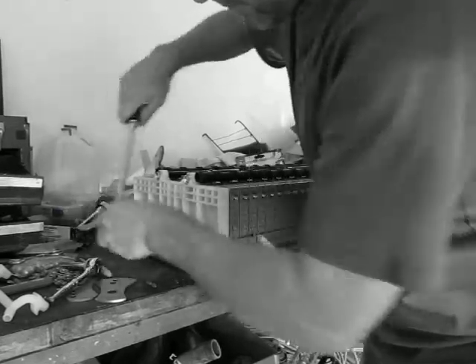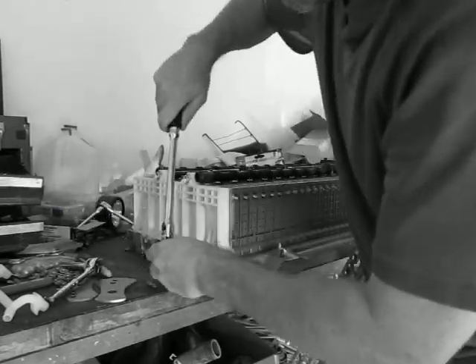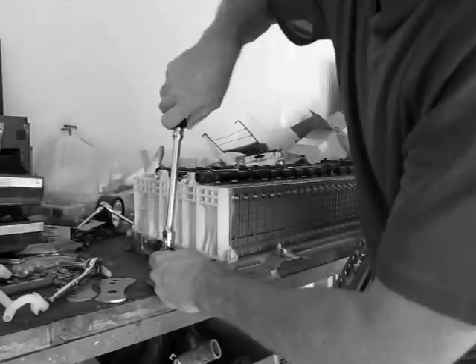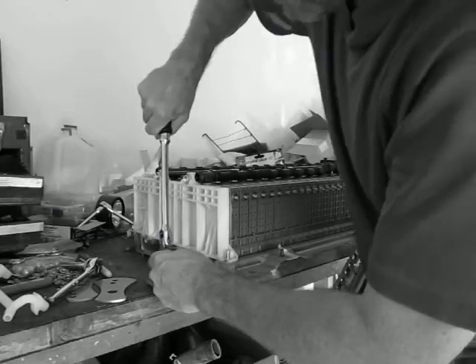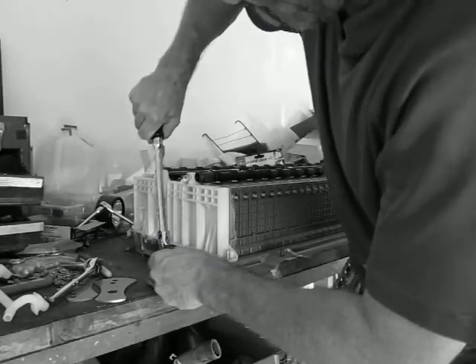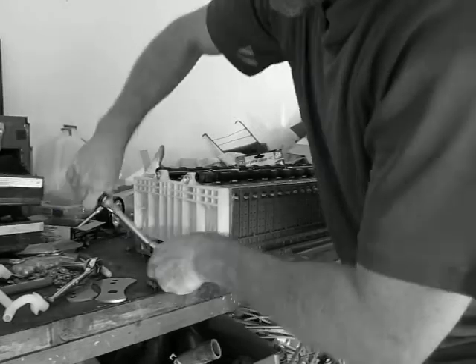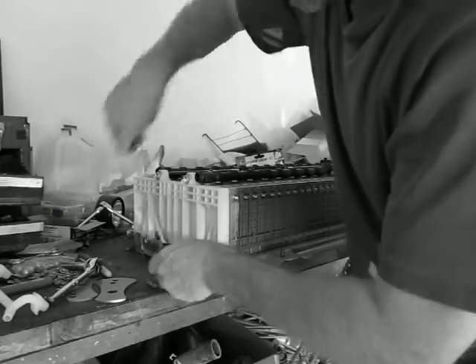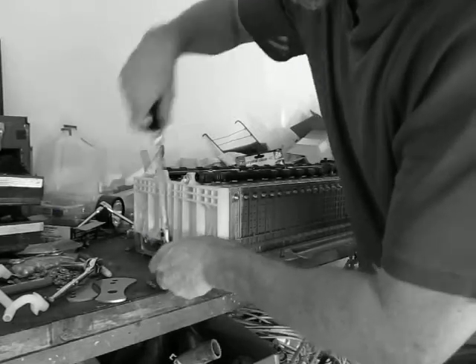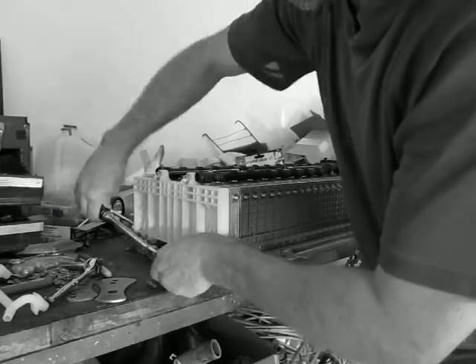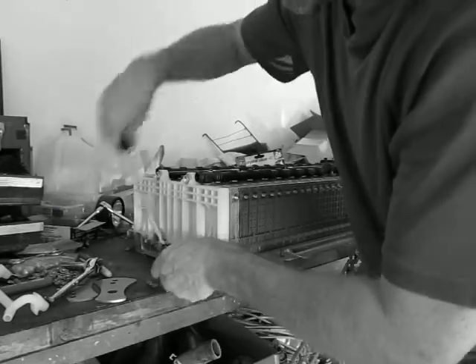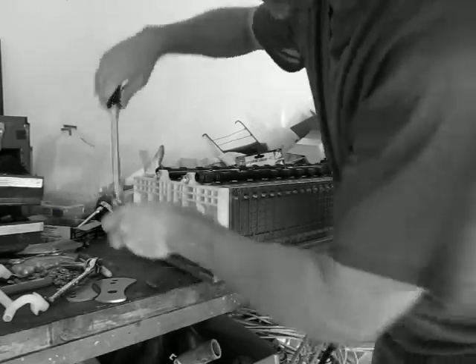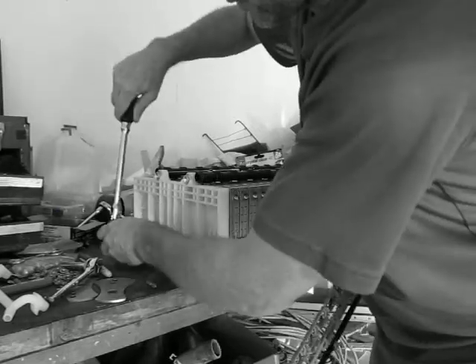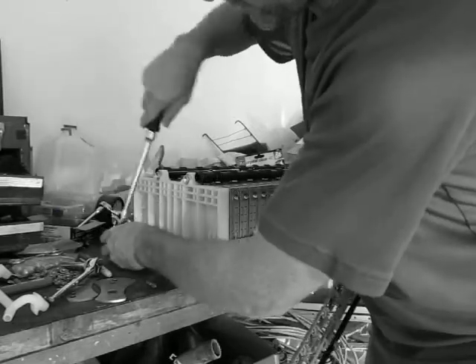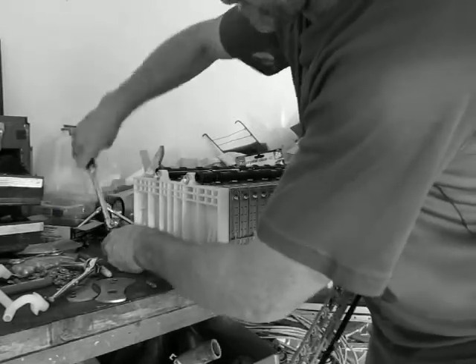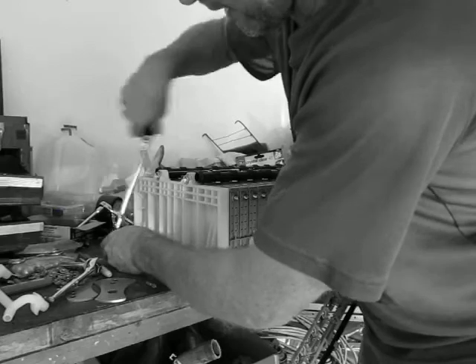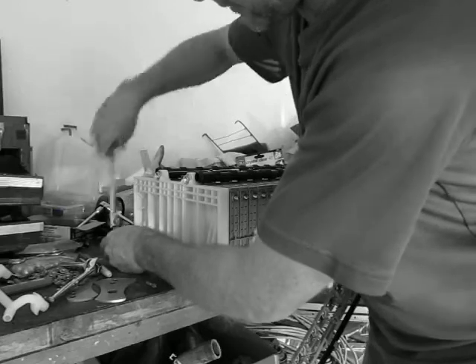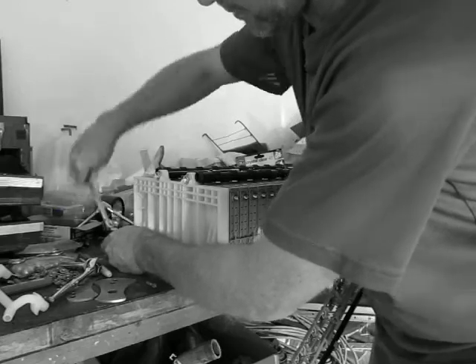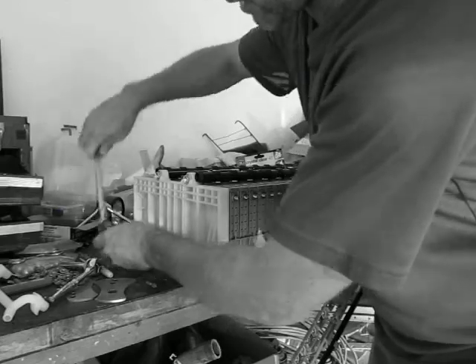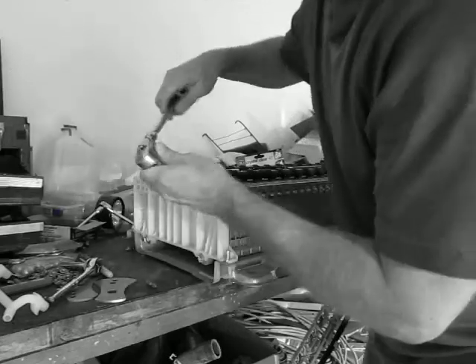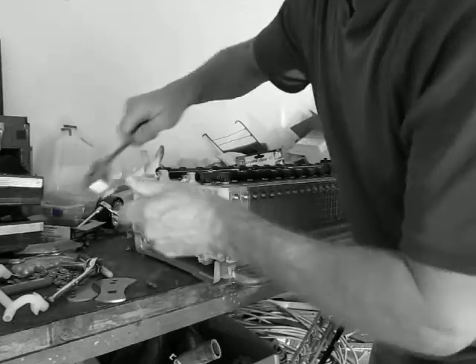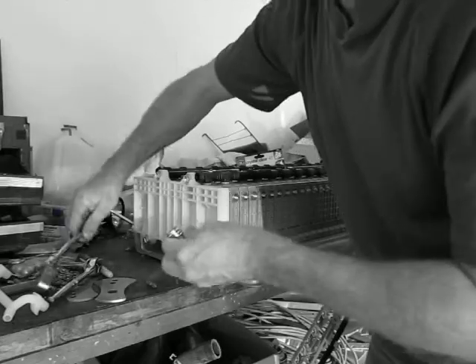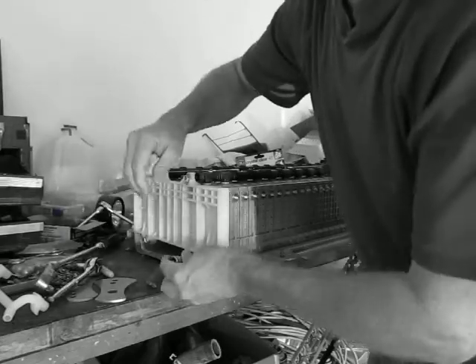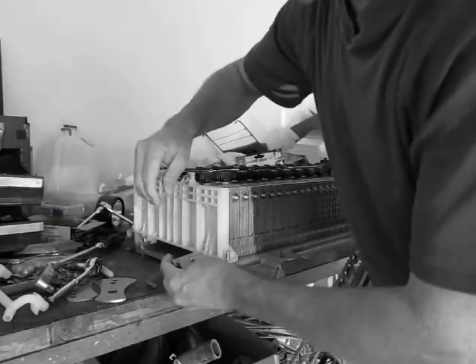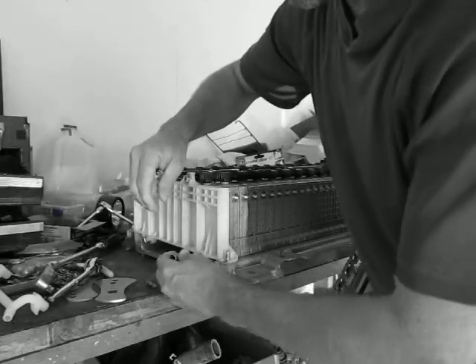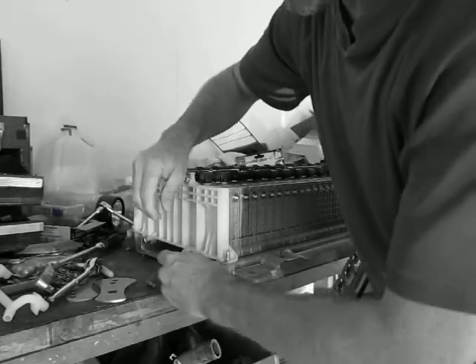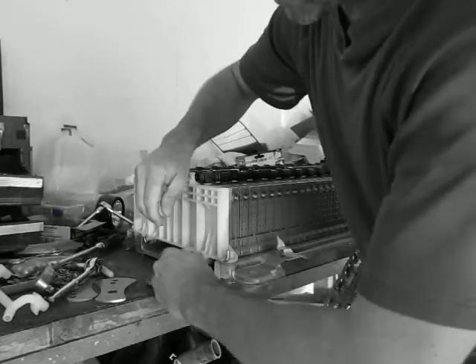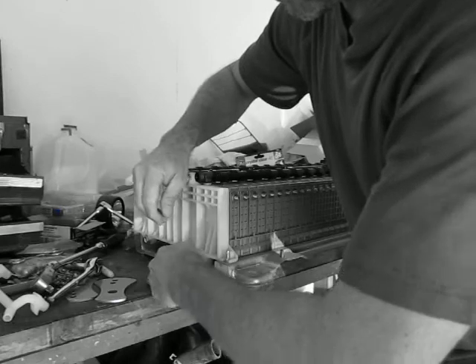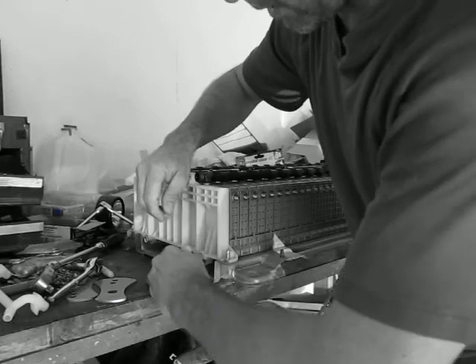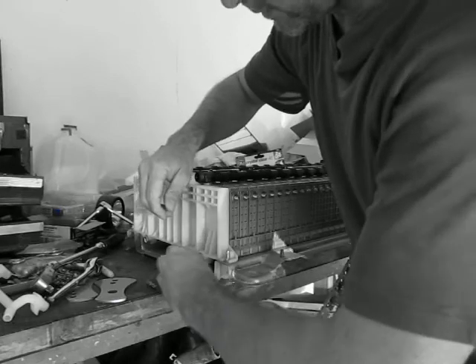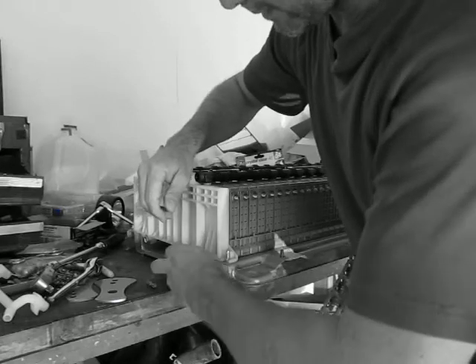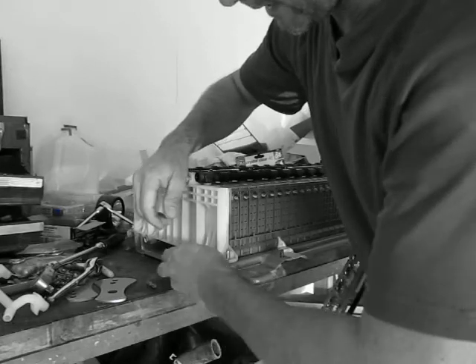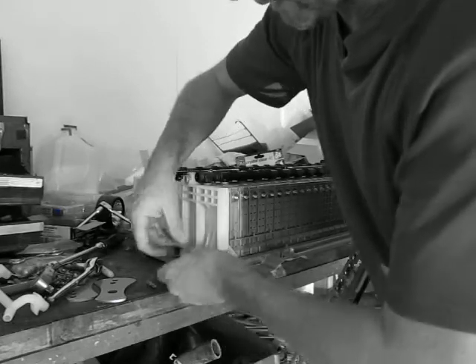Most of the strength of the battery pack really comes from these four bars. The rest of the battery pack is kind of flimsy sheet metal, not very stout, so the bars keep it all together.